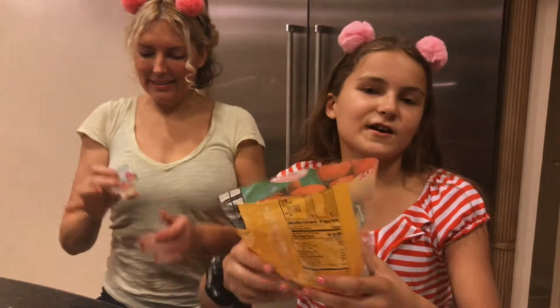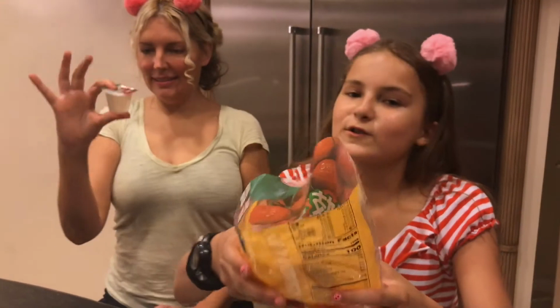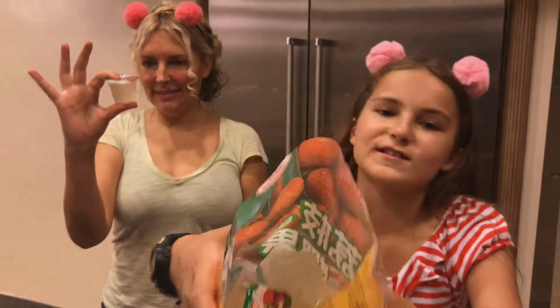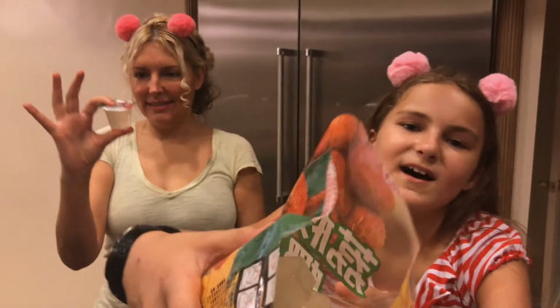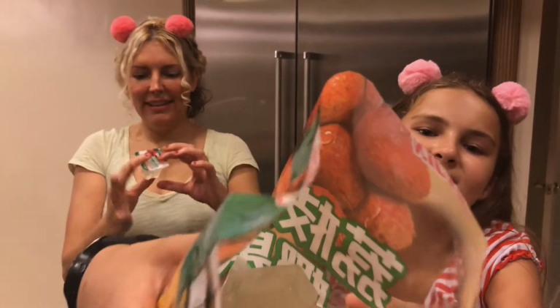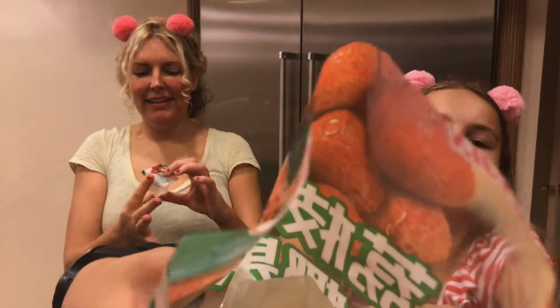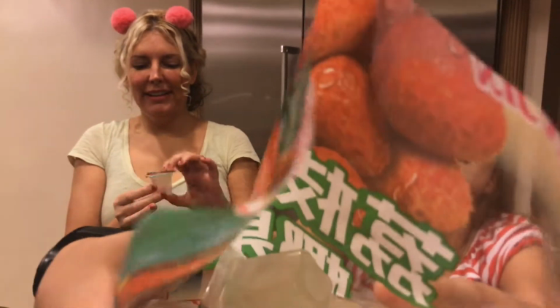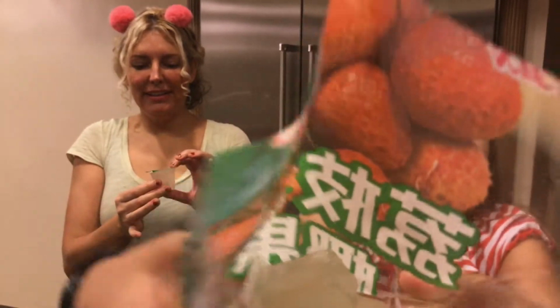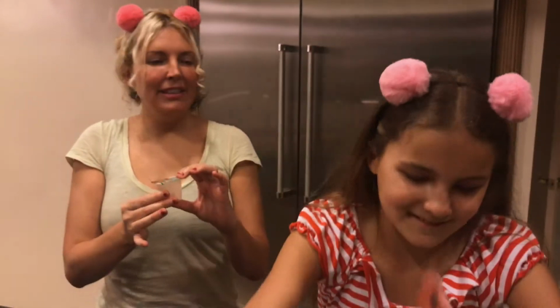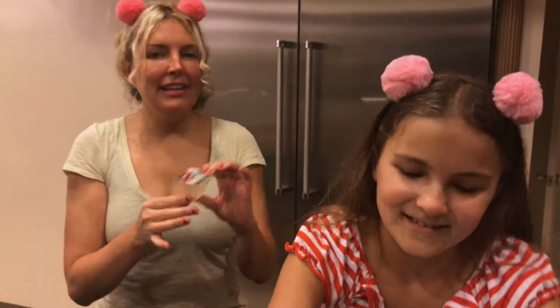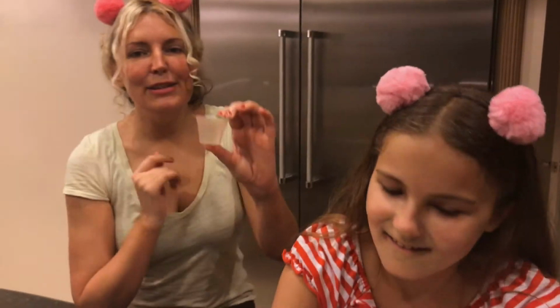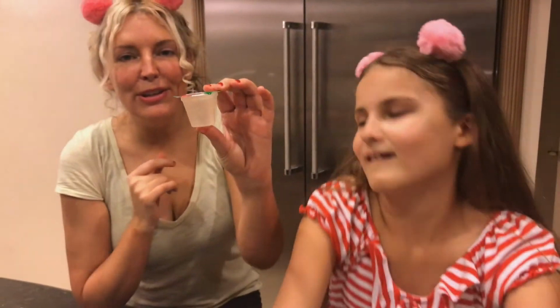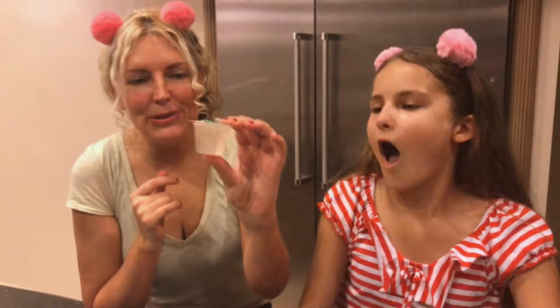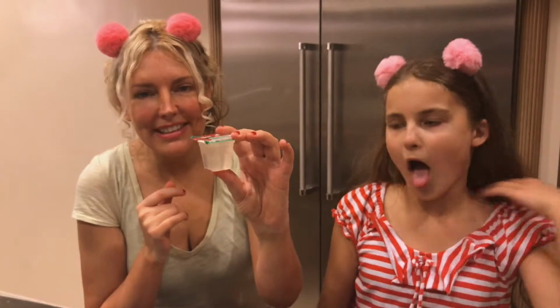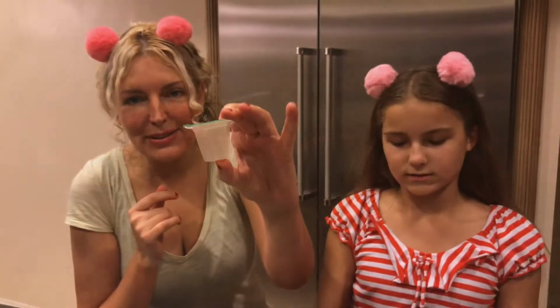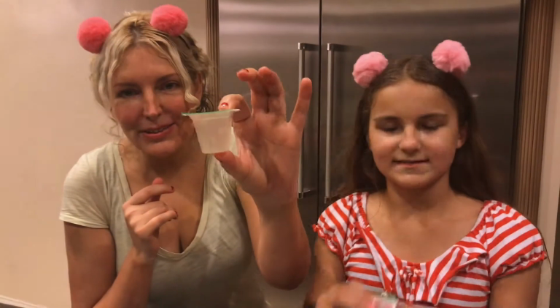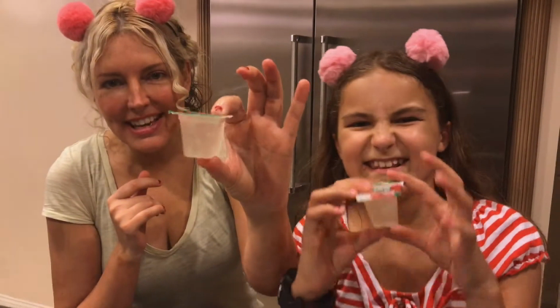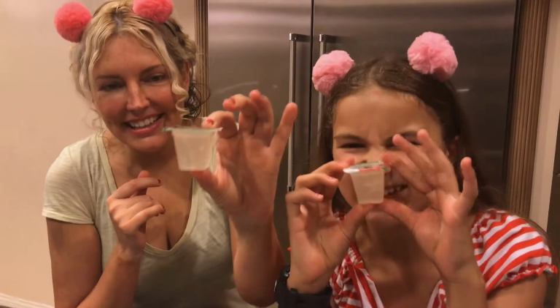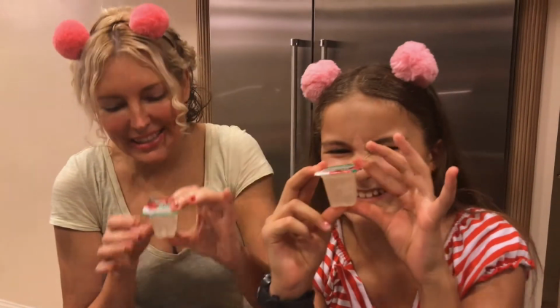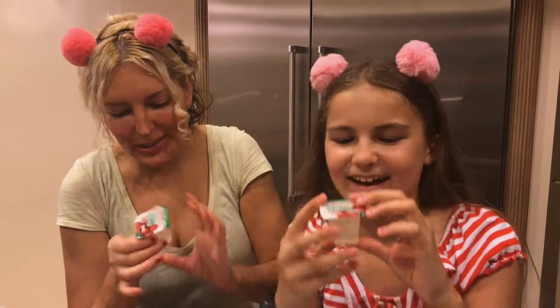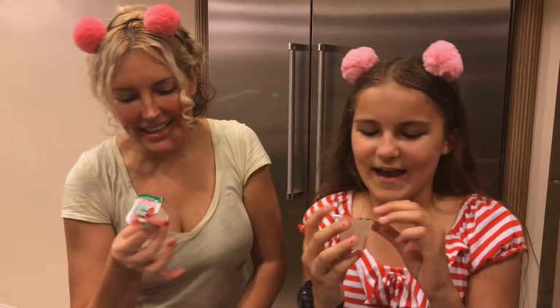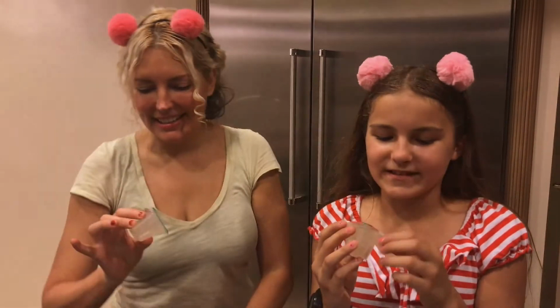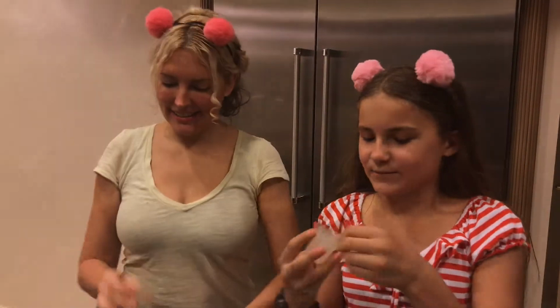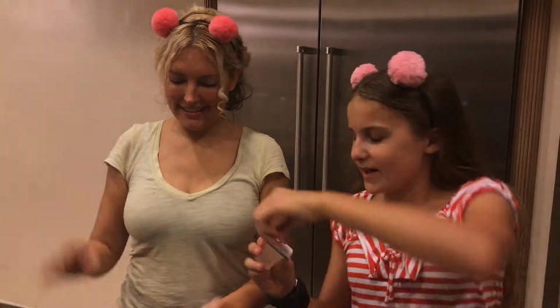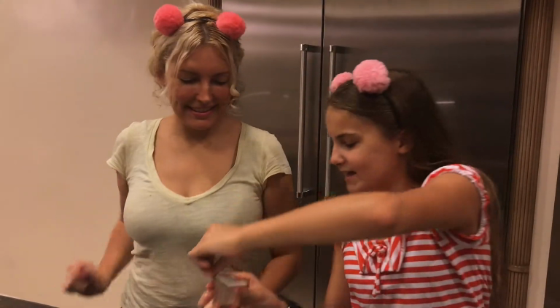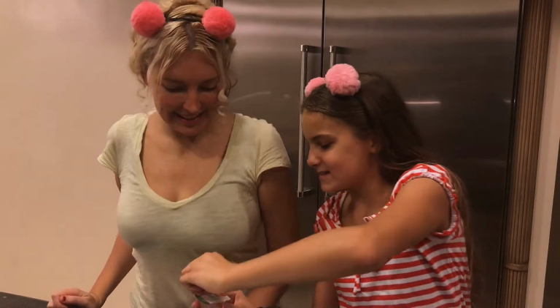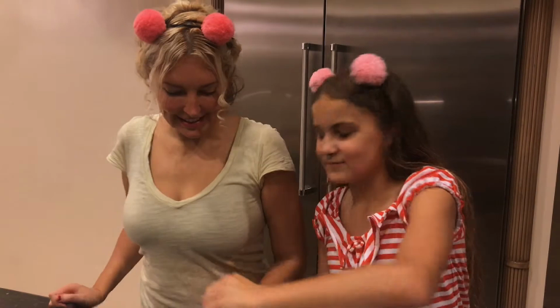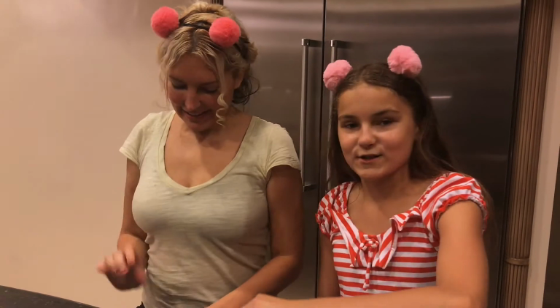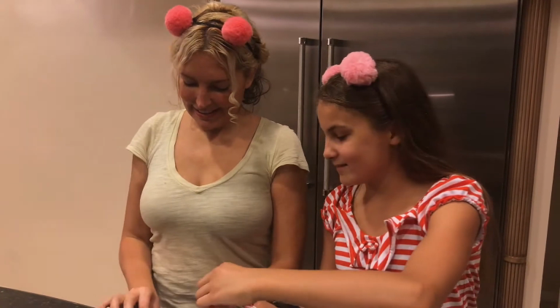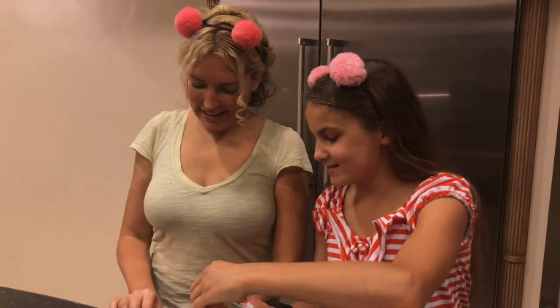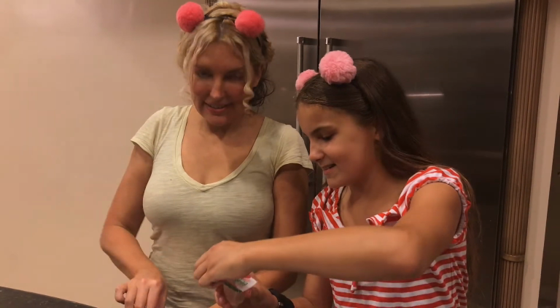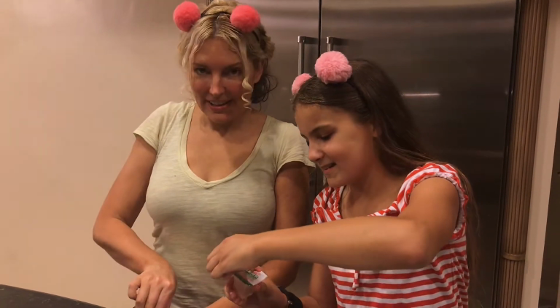If only this camera could record smell! And look, it's so cute and tiny. Very exciting. Should we try it? Okay, ready?